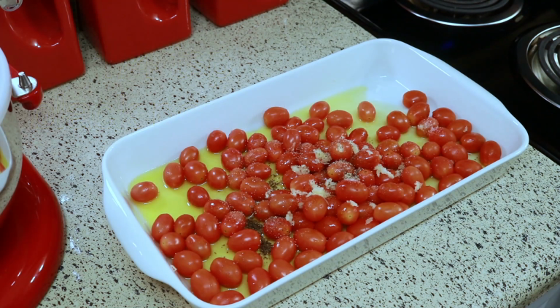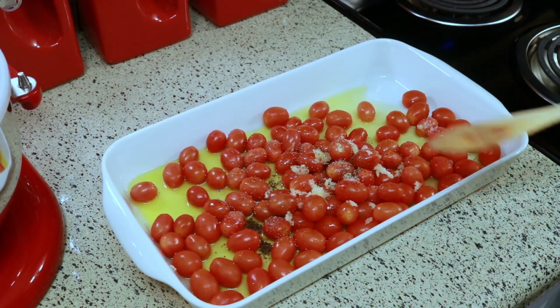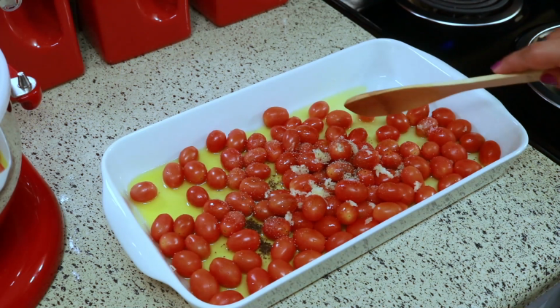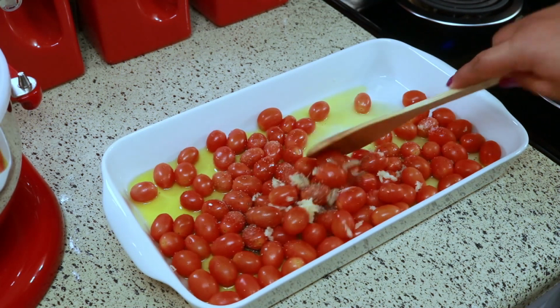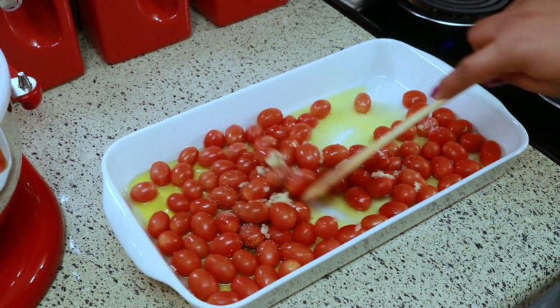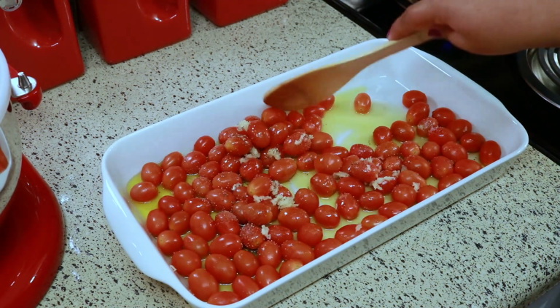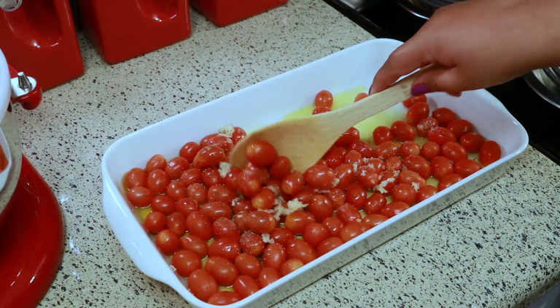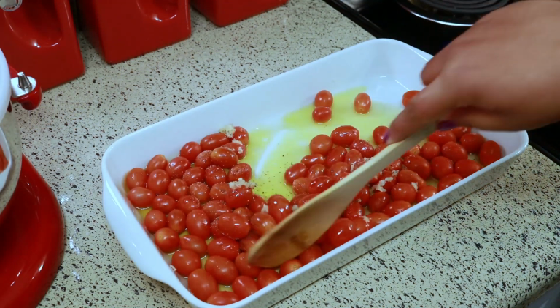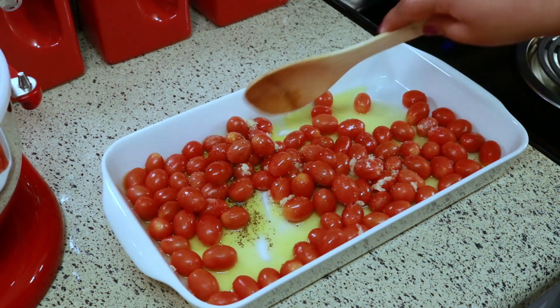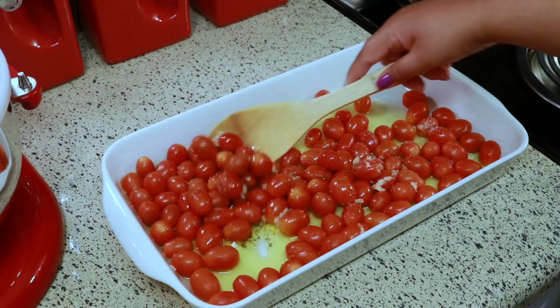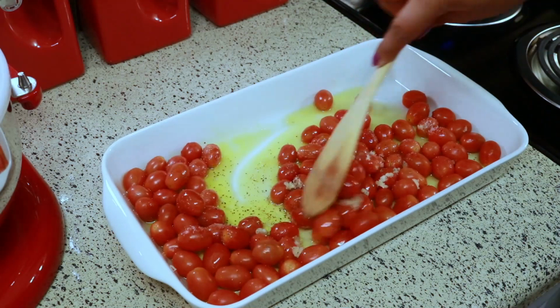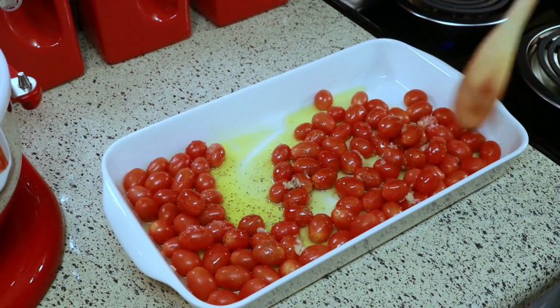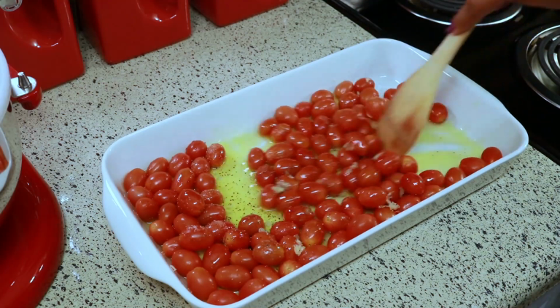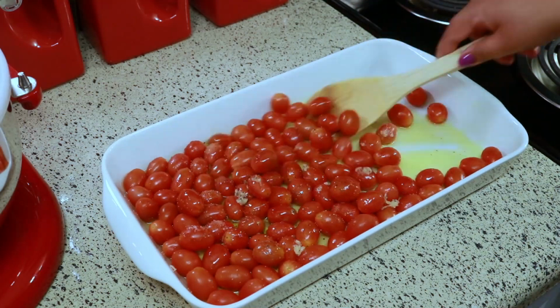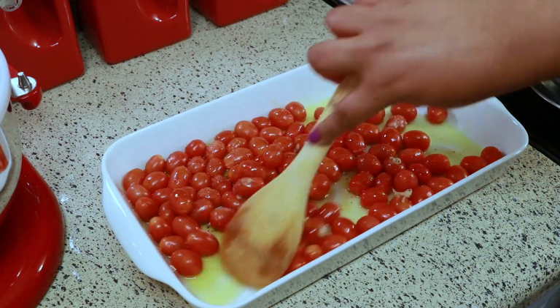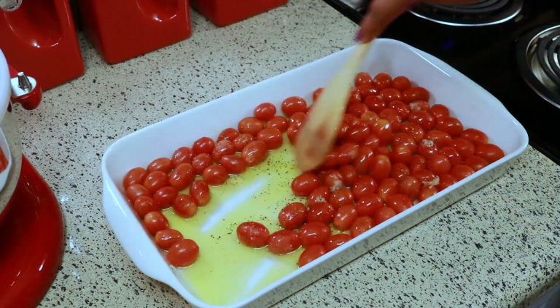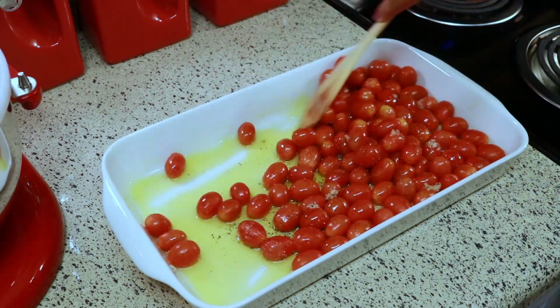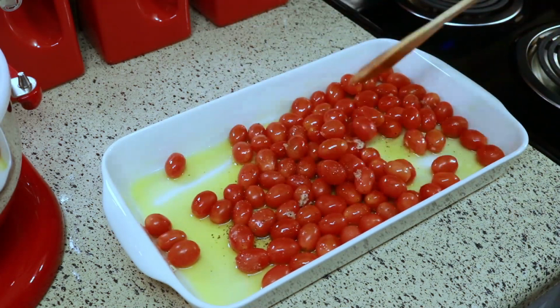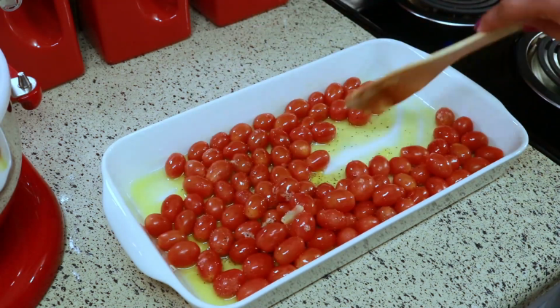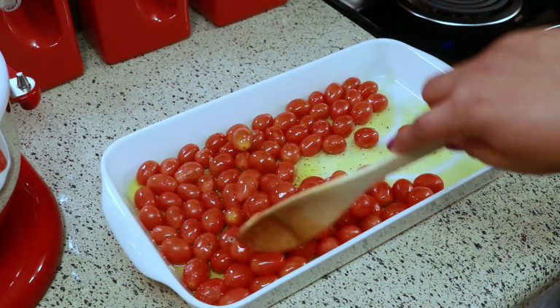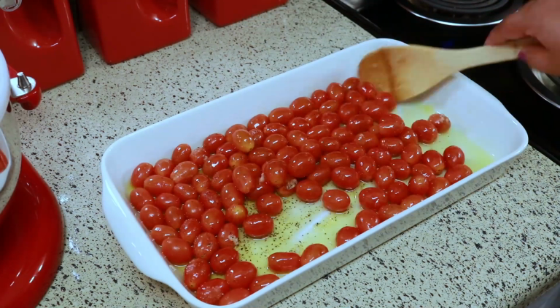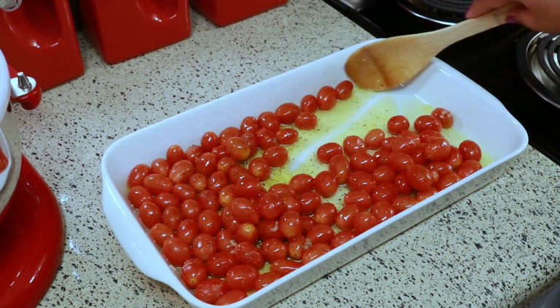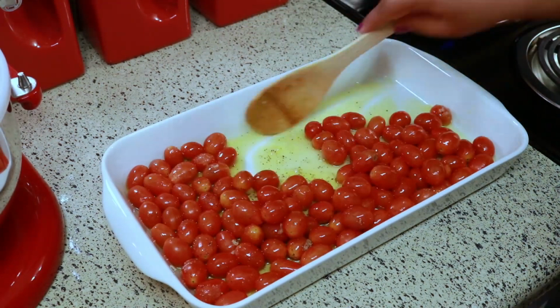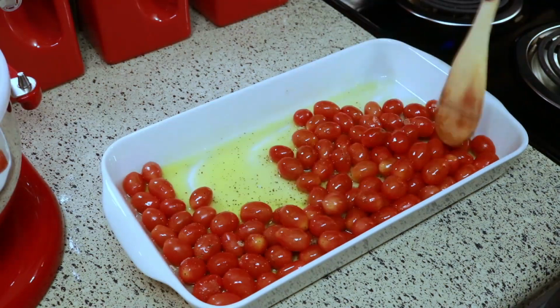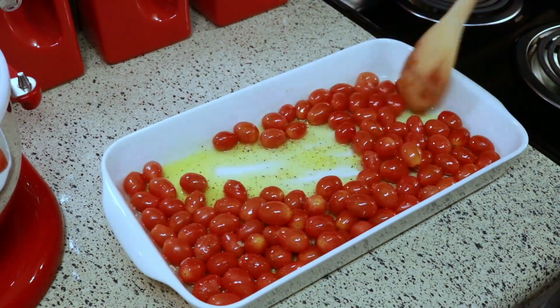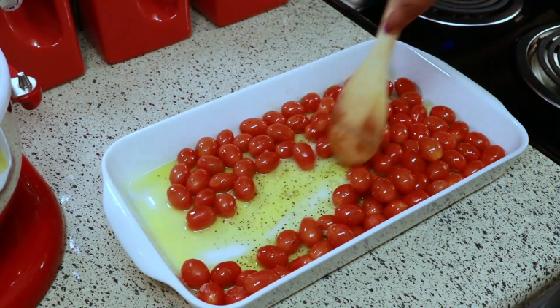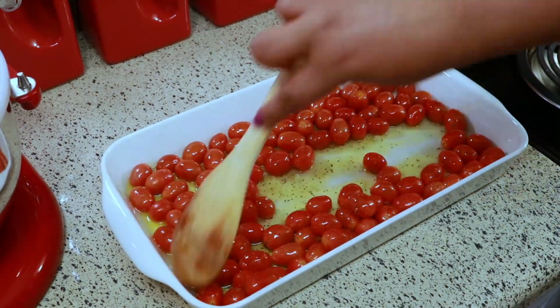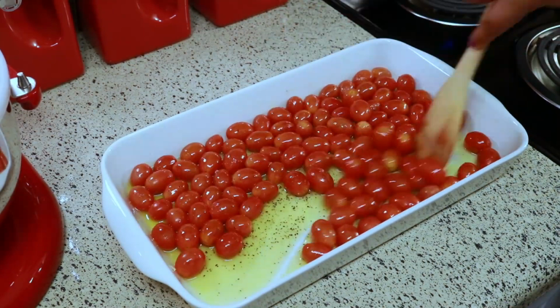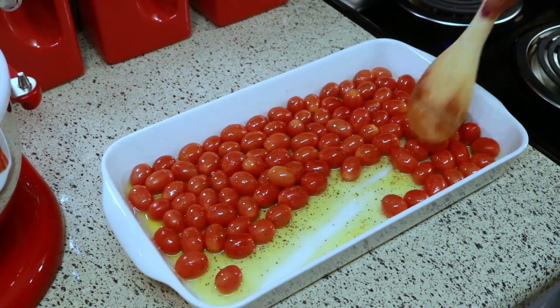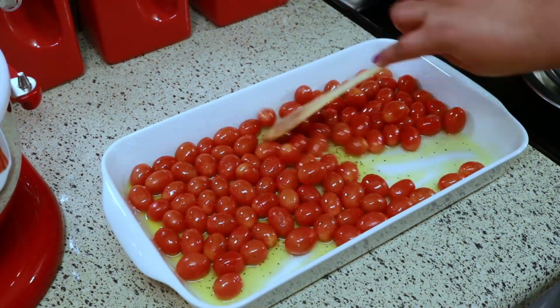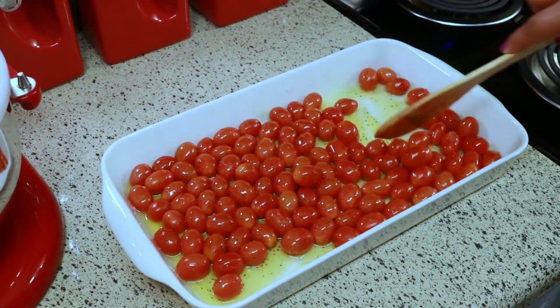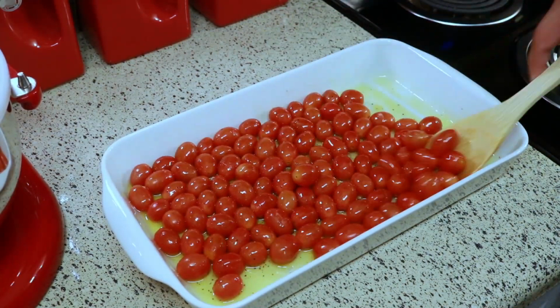Stir that really well so the tomatoes get coated with the olive oil and seasoning. As always, I'm going to have the exact measurements listed in the description box below for you.